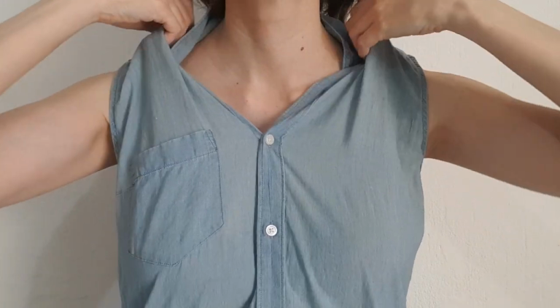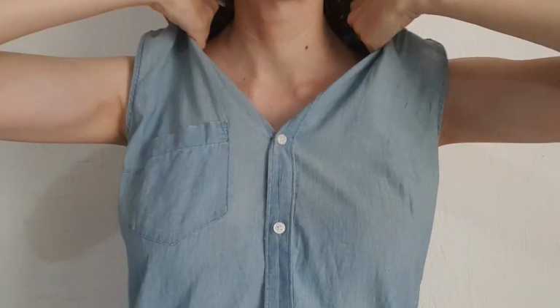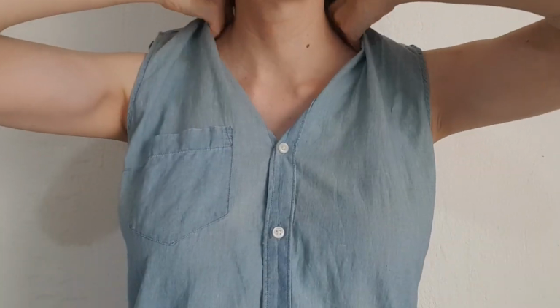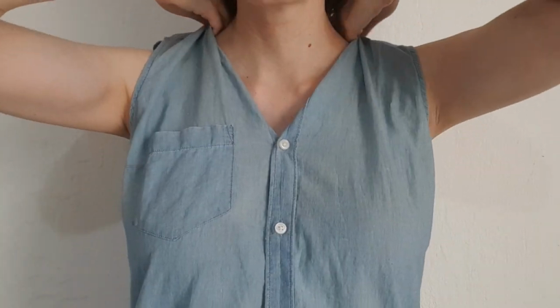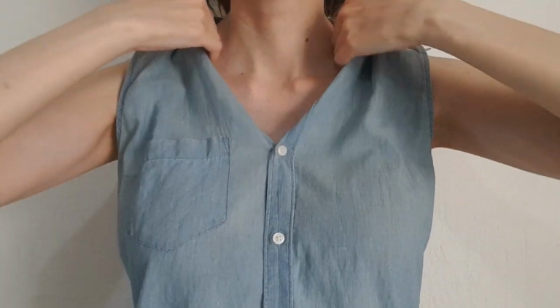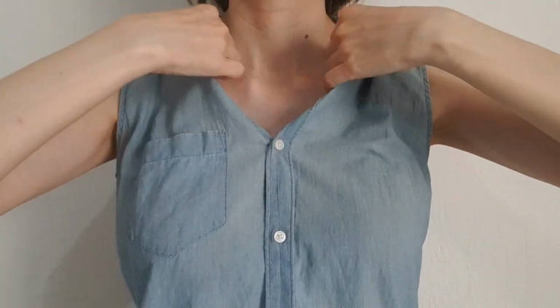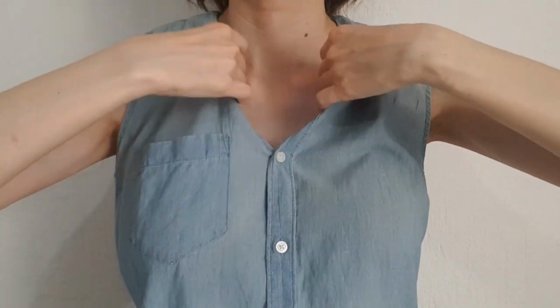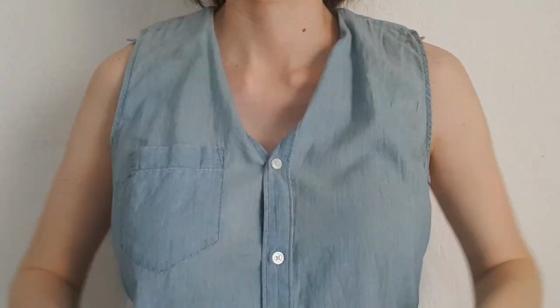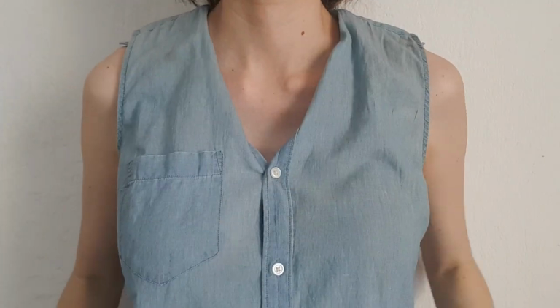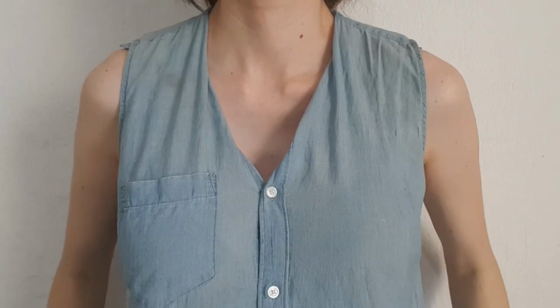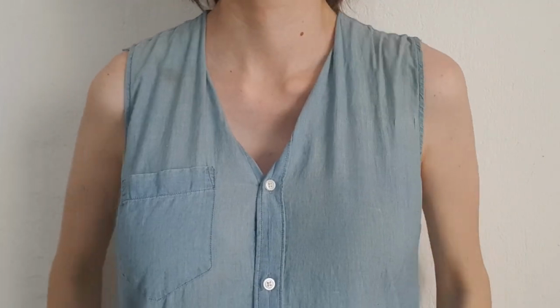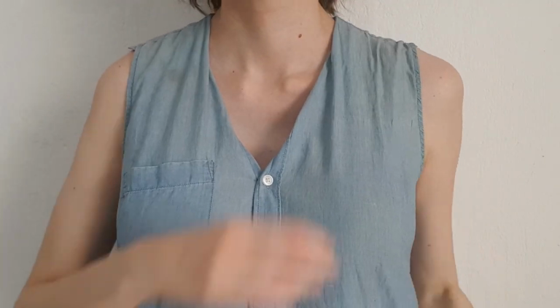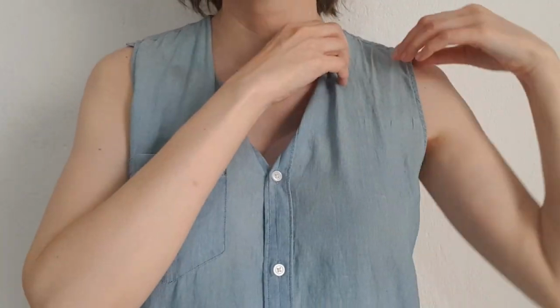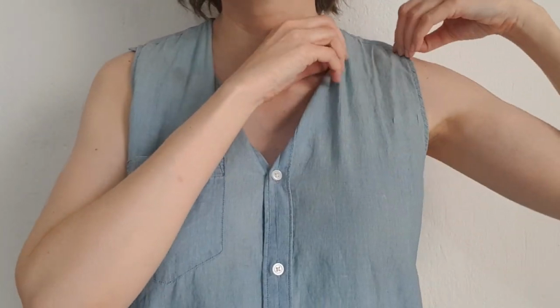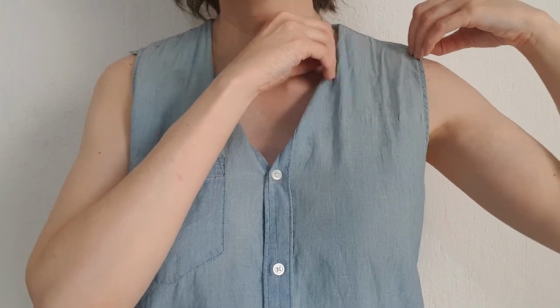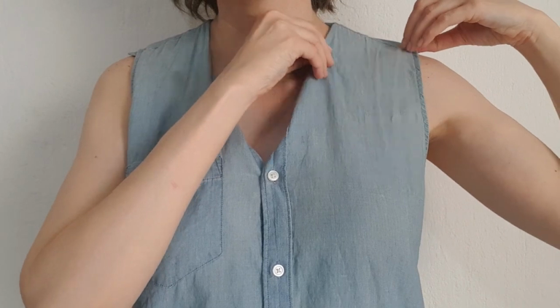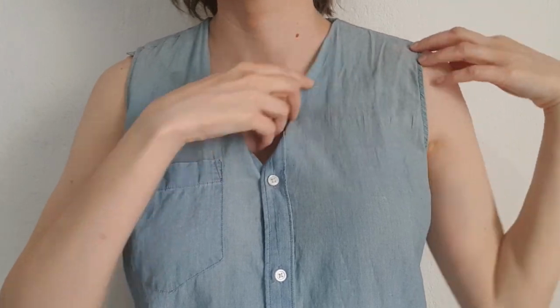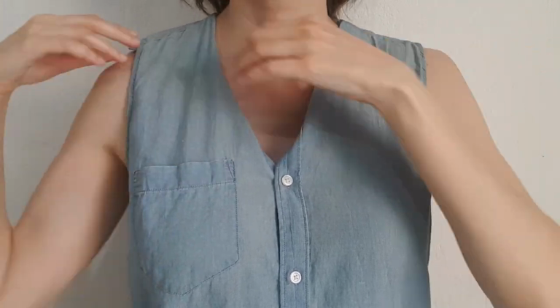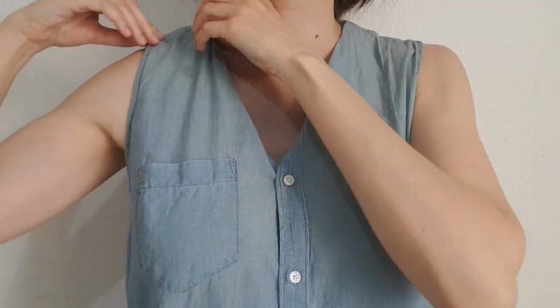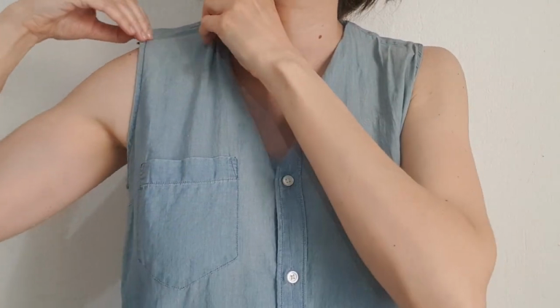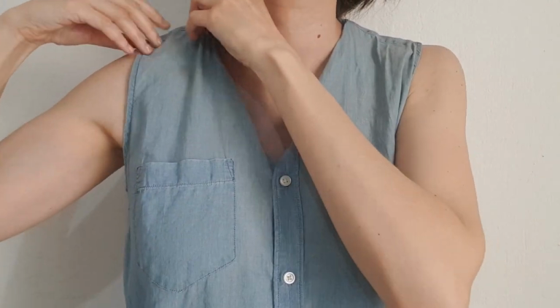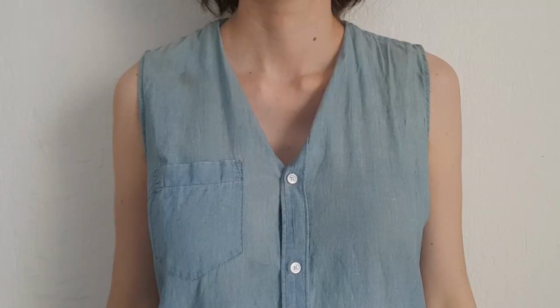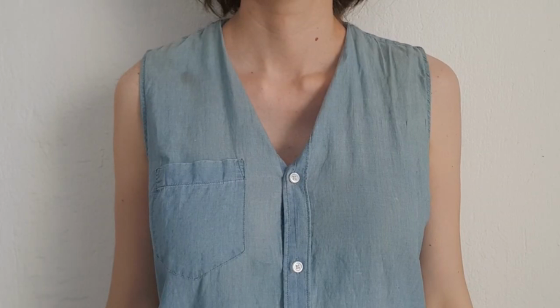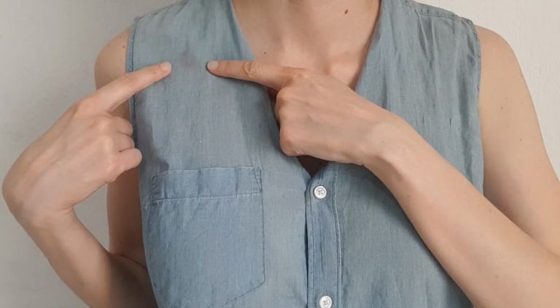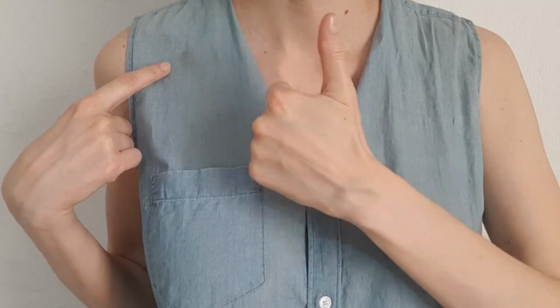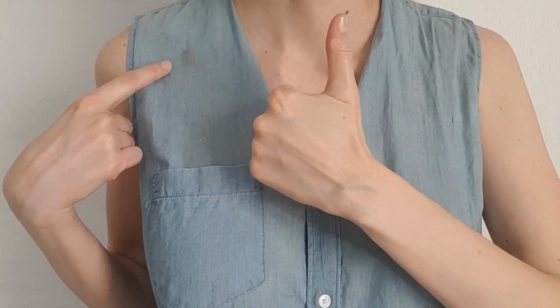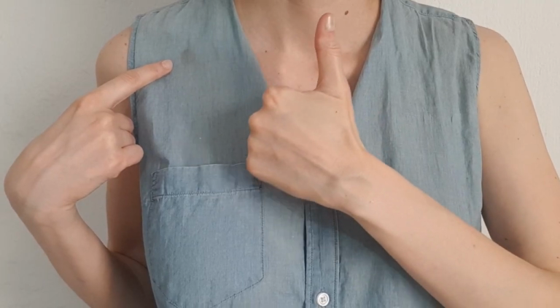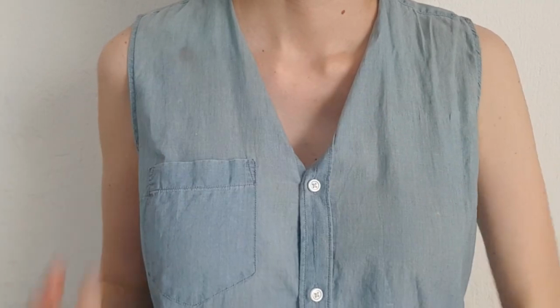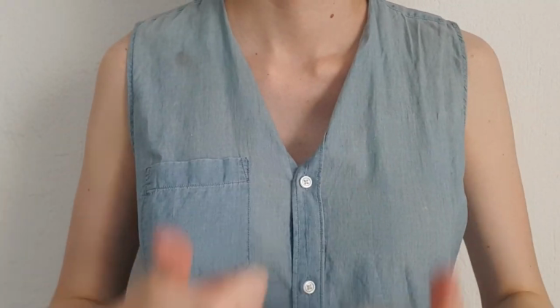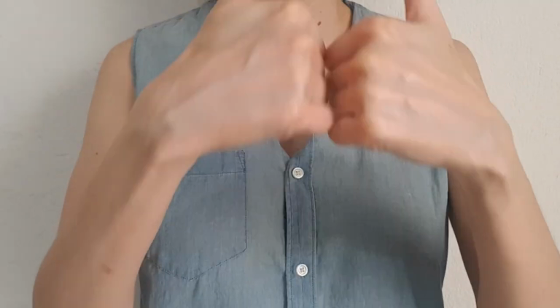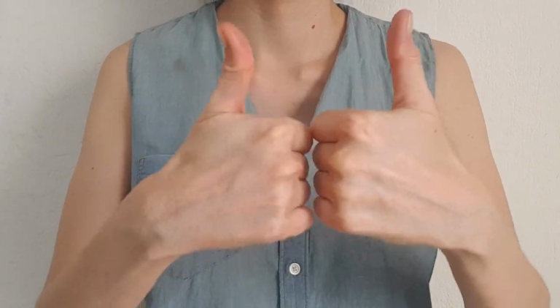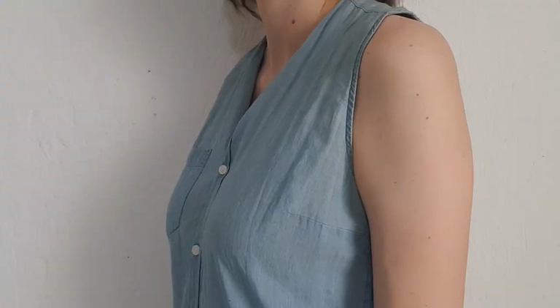I'm just going to be working on the neck itself, just by folding it like that to the bottom part of the top, like this. And yeah, this is pretty much another option. This one has a stain on it — I just noticed that, so that's great.